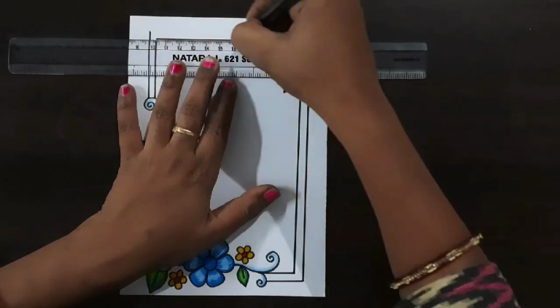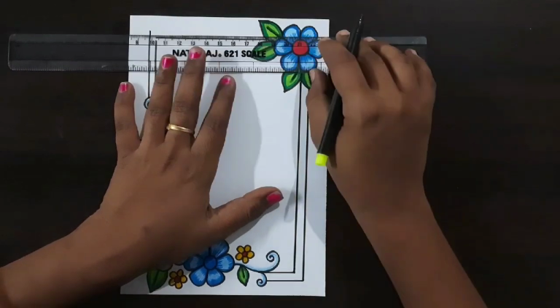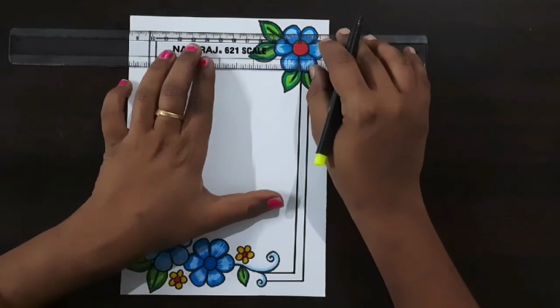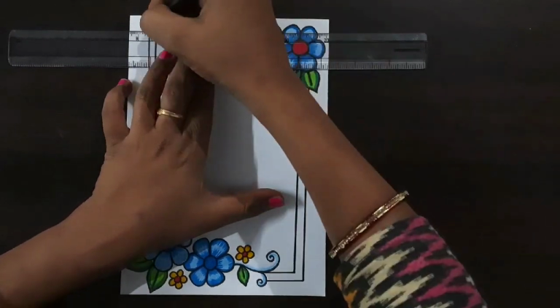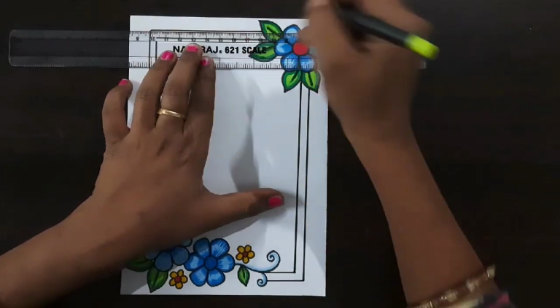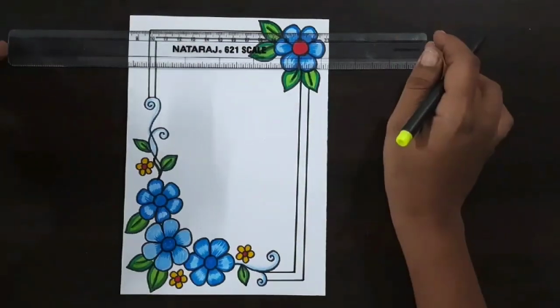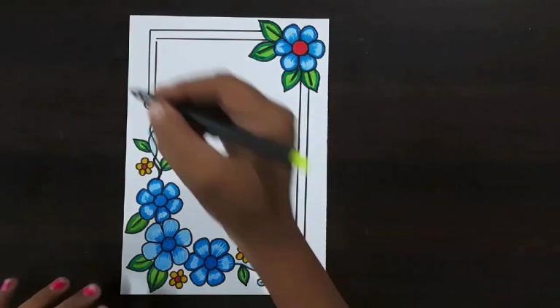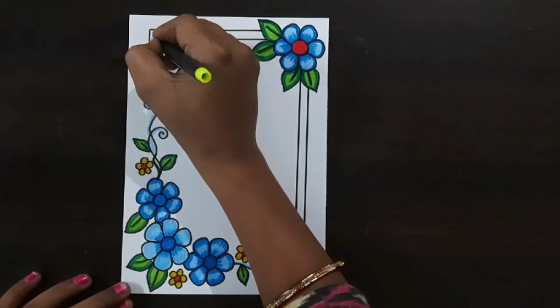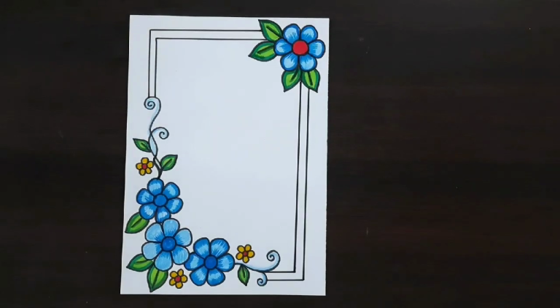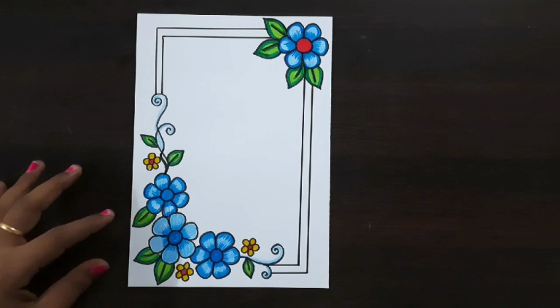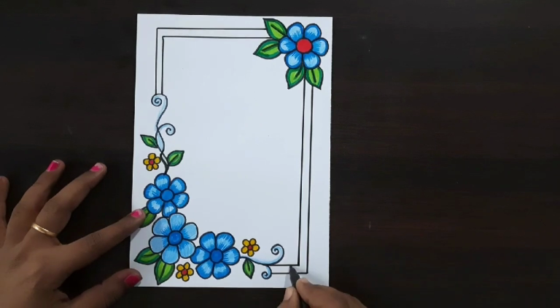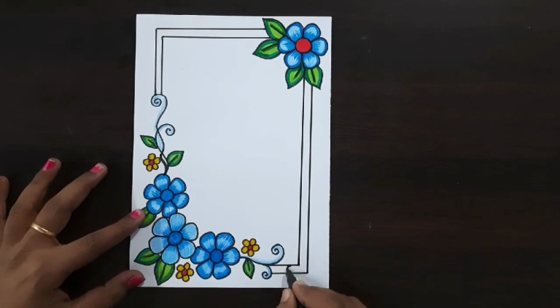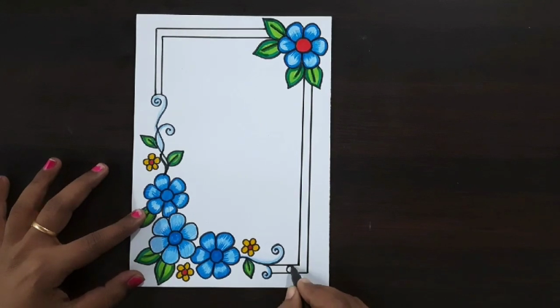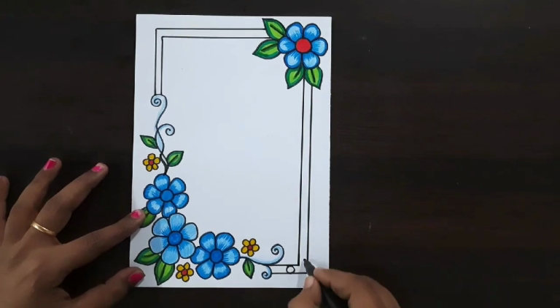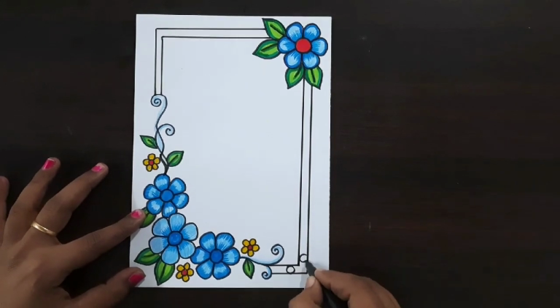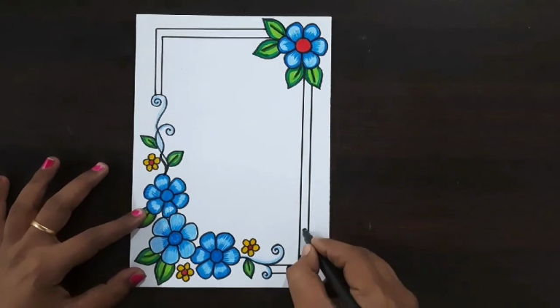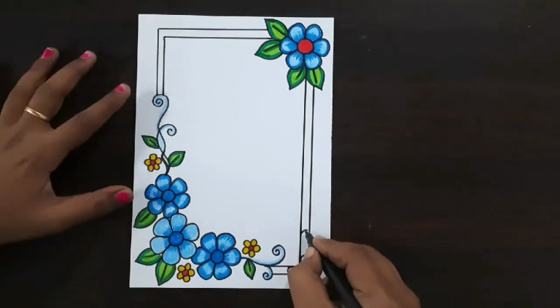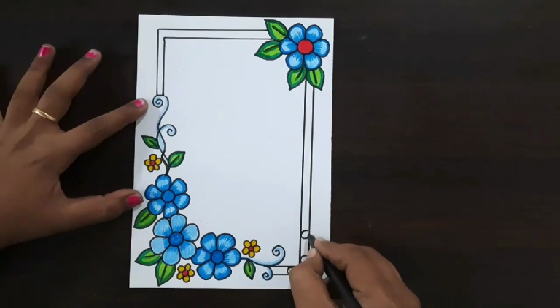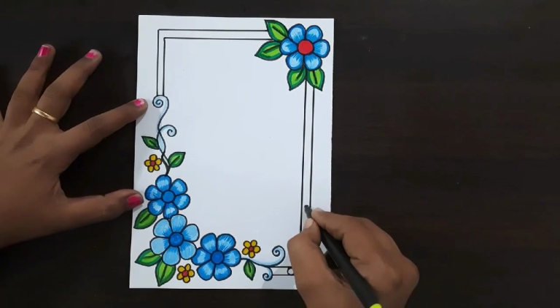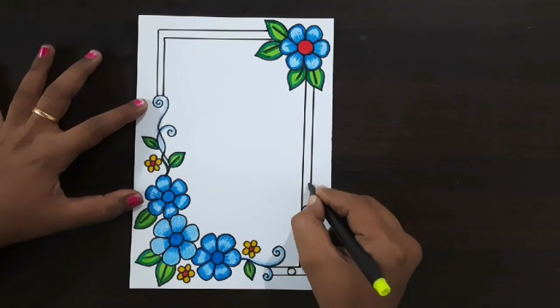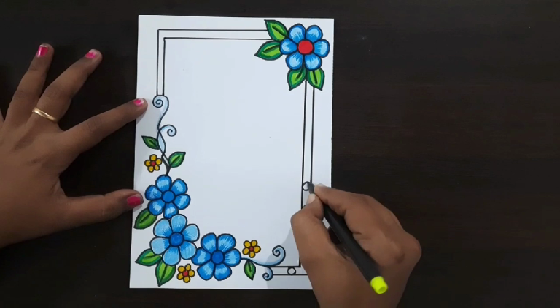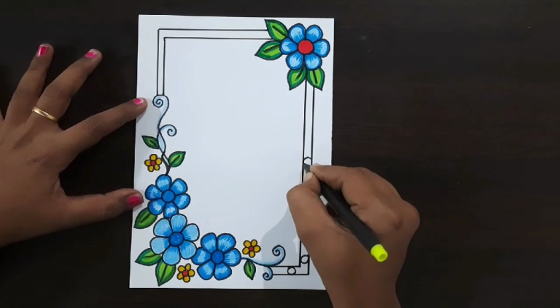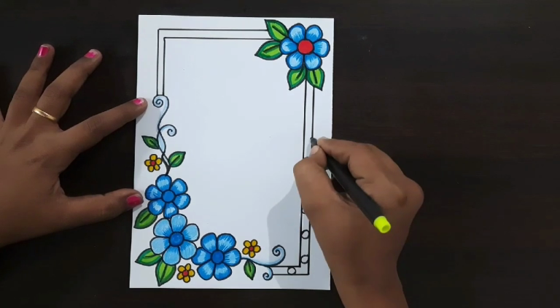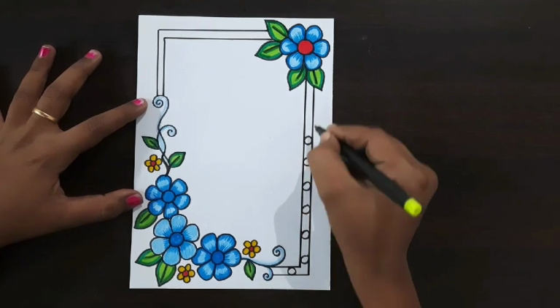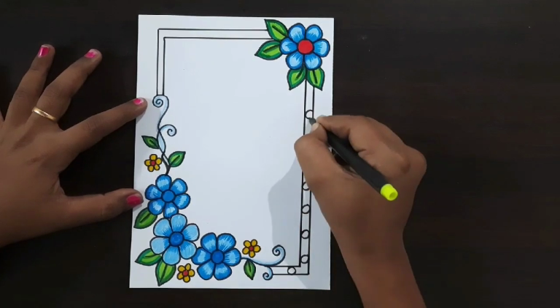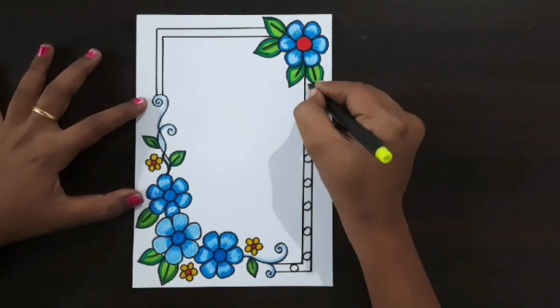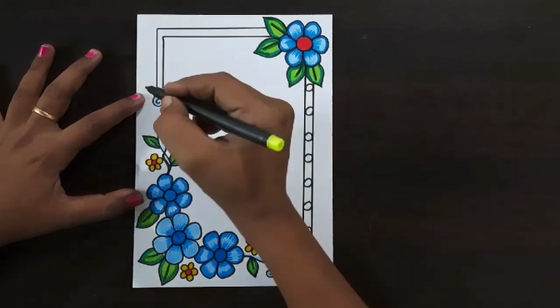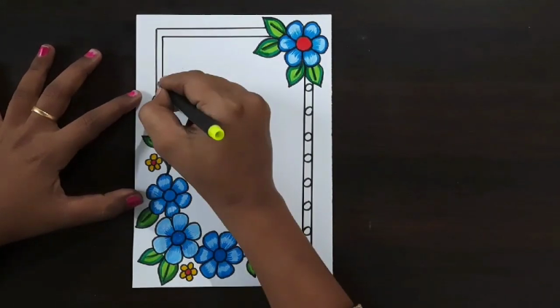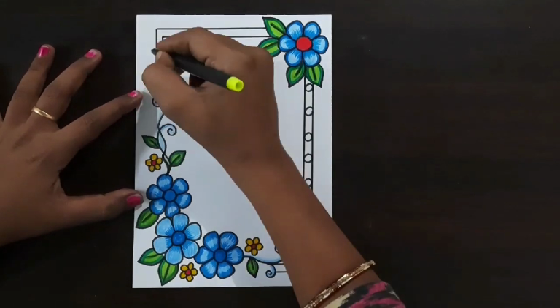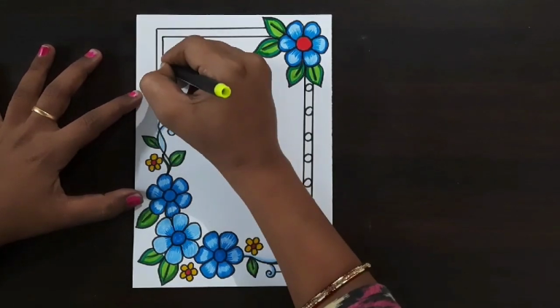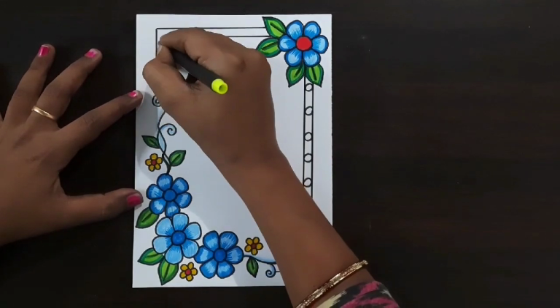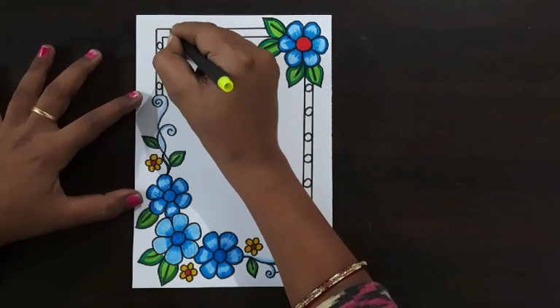Attach to this flower. Draw like this — same repeat here.